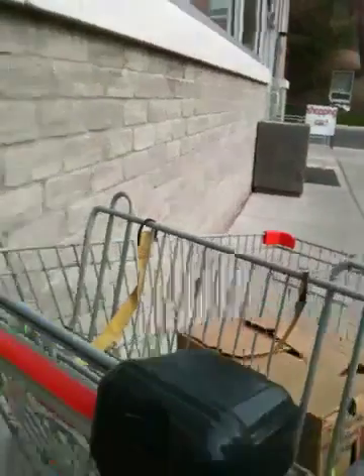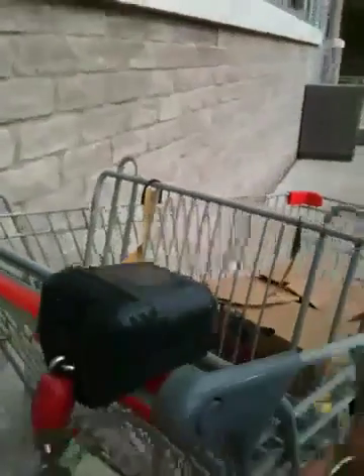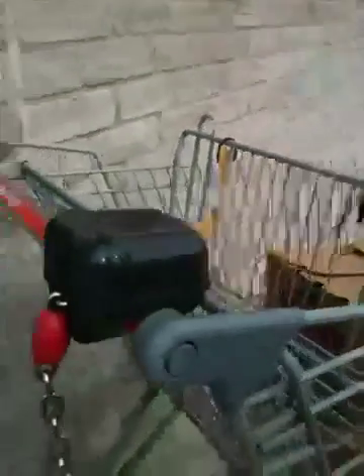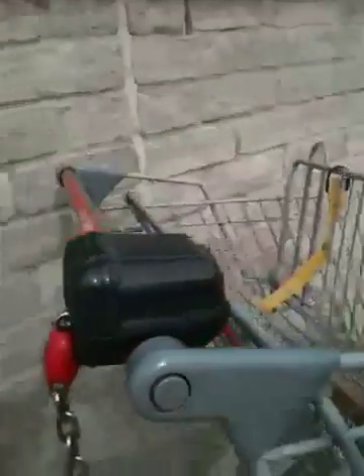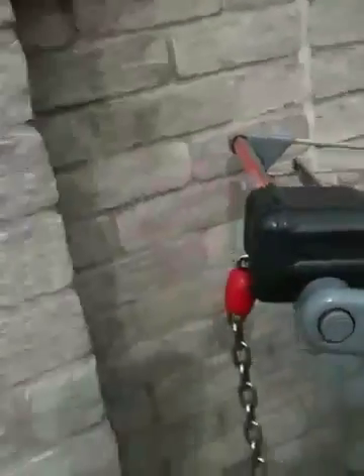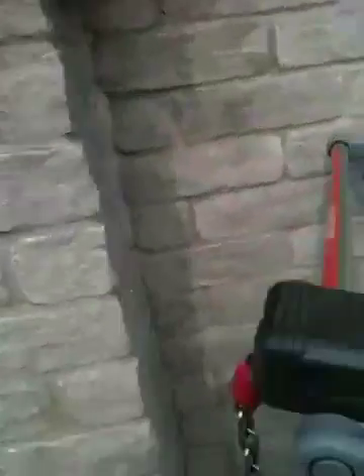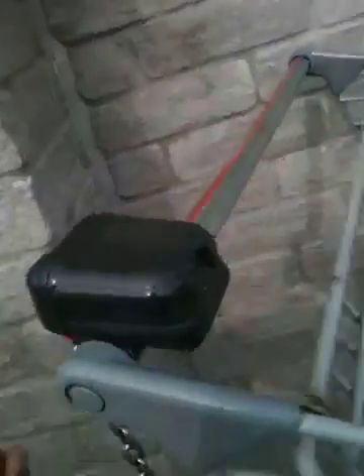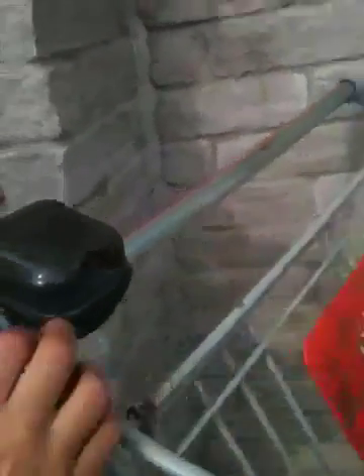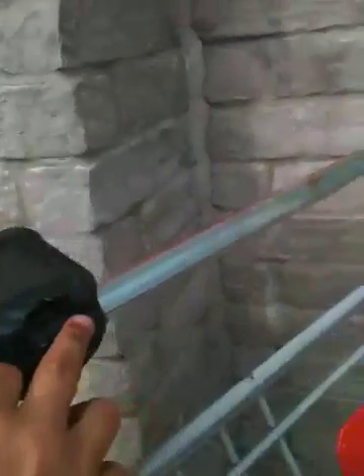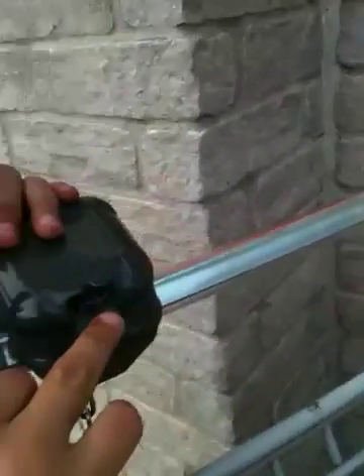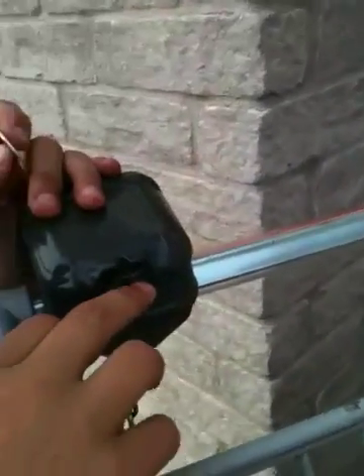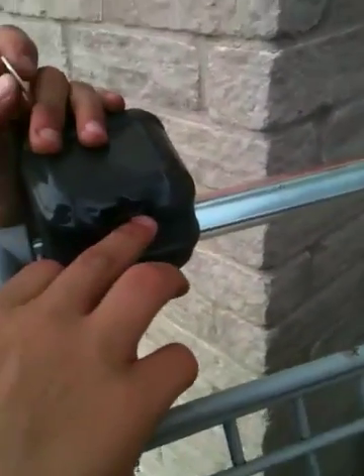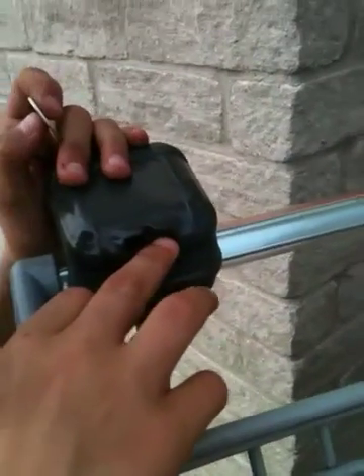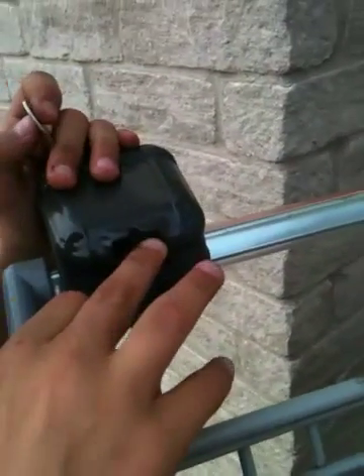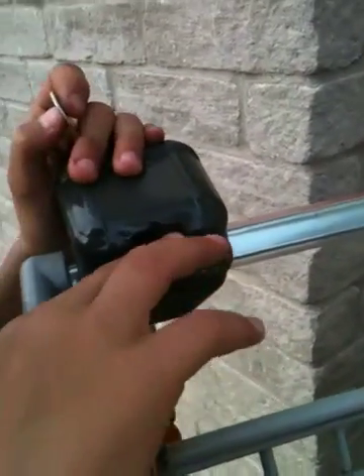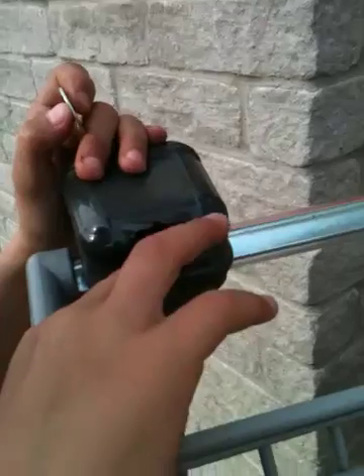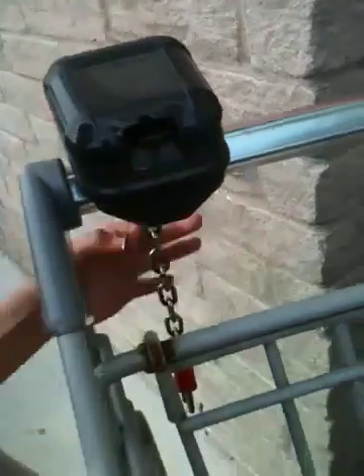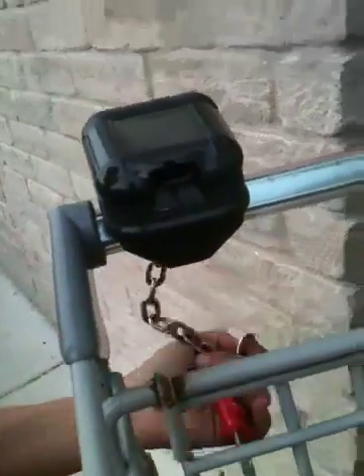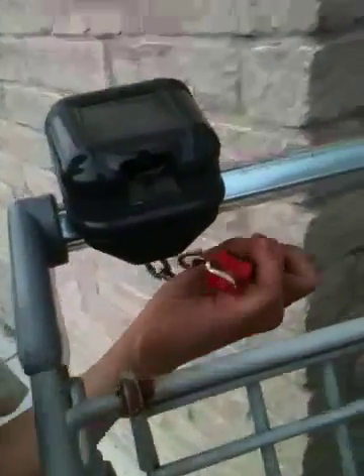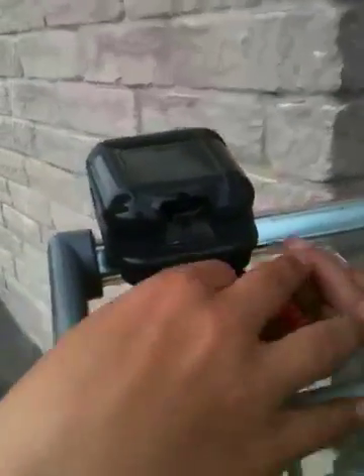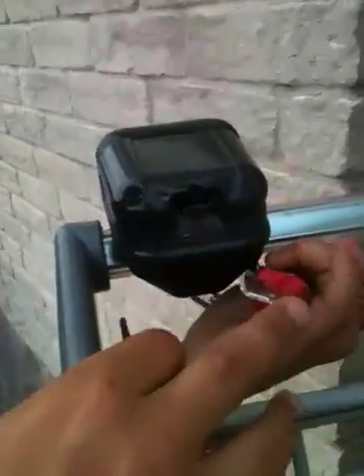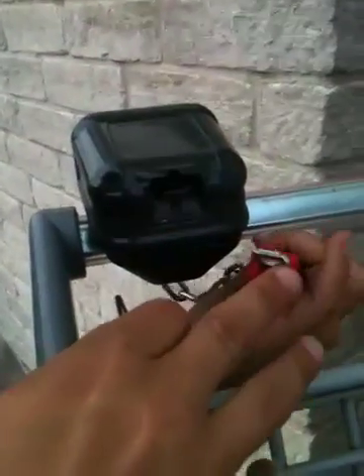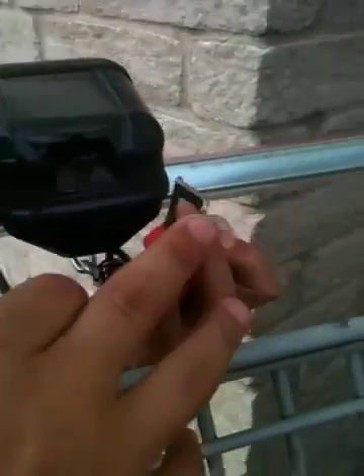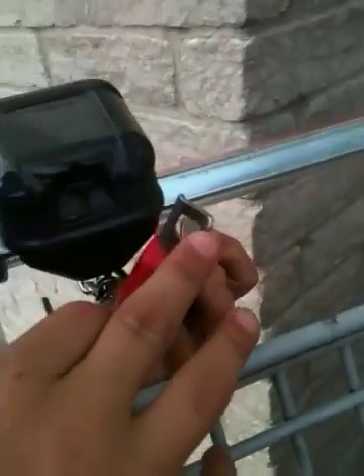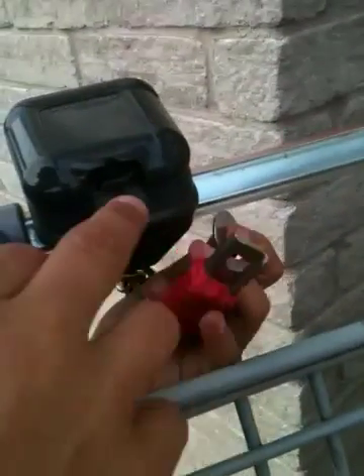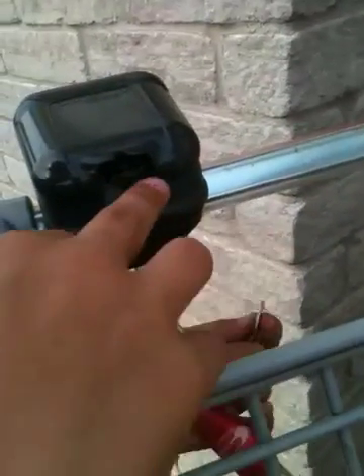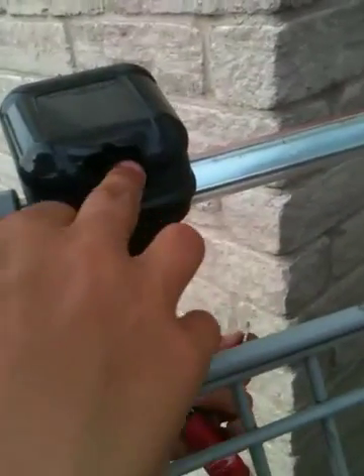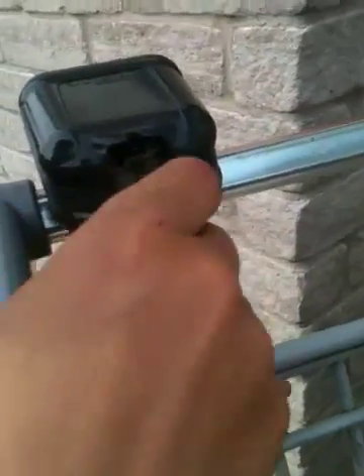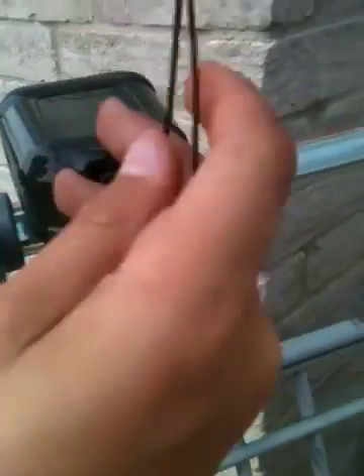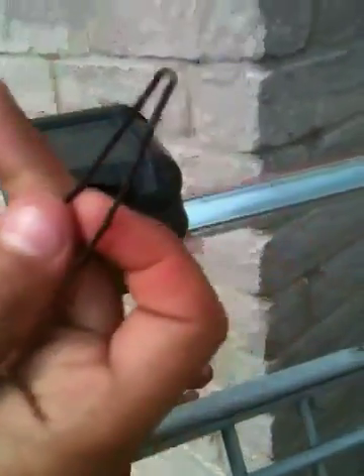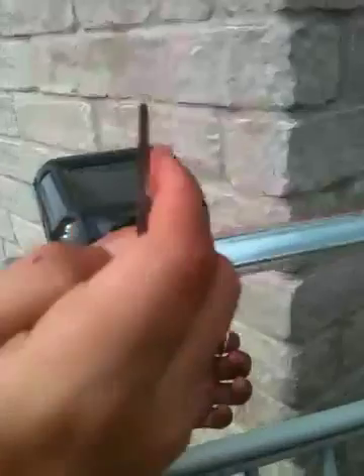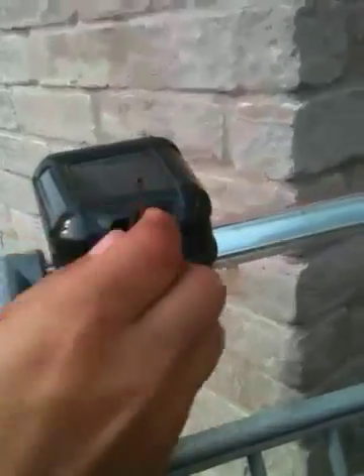How to hack a shopping cart. All right, you're going to have a stick in there. Look at the one prong, see how it fits in like that? One prong up, you want to have a stick in there. Something like this.